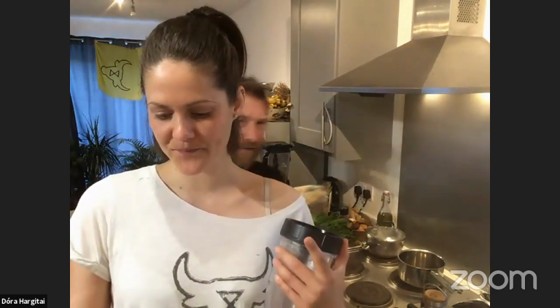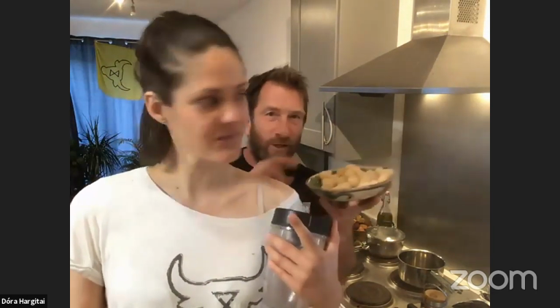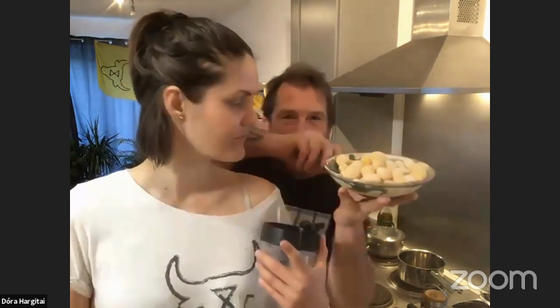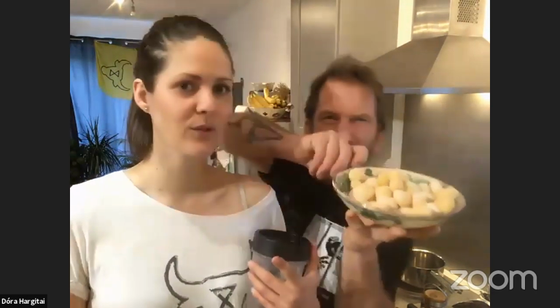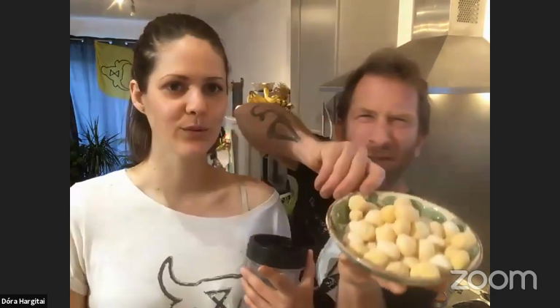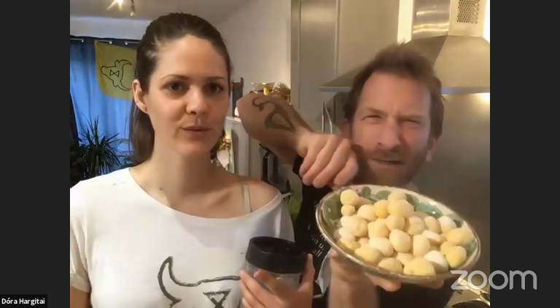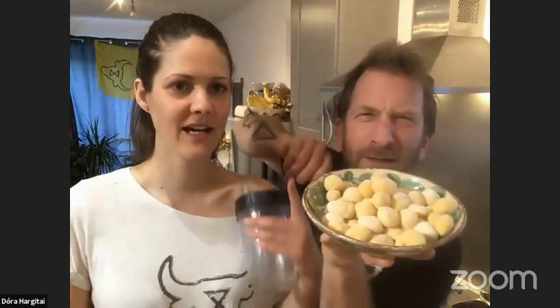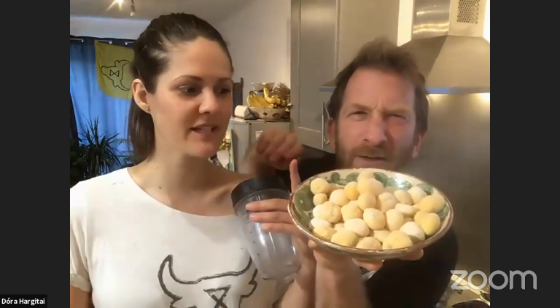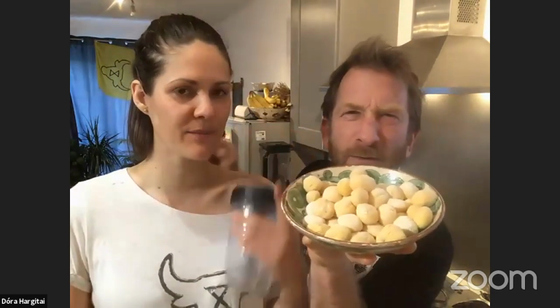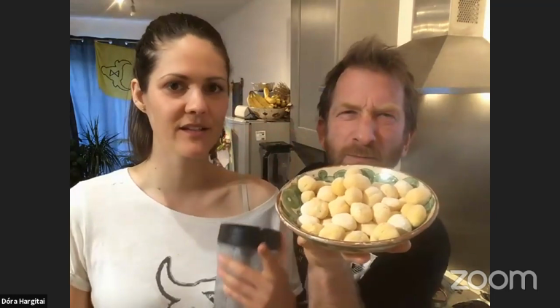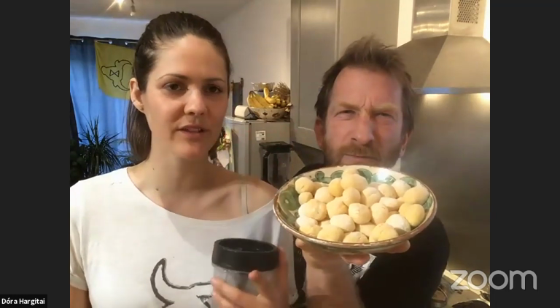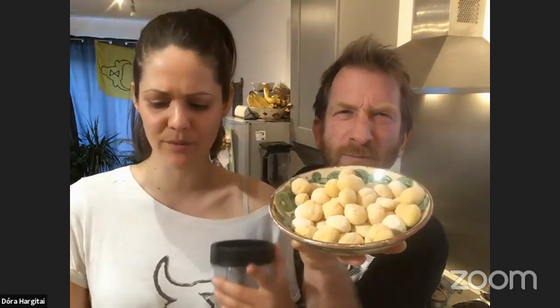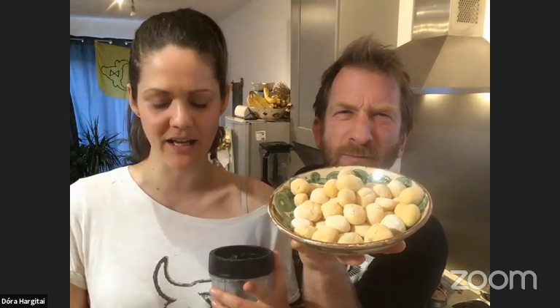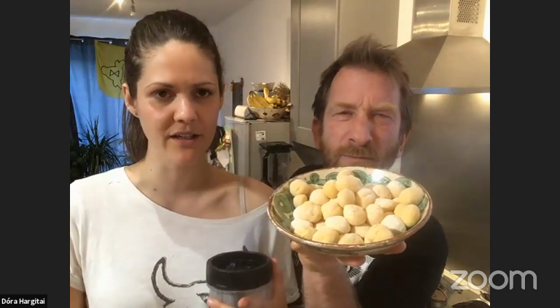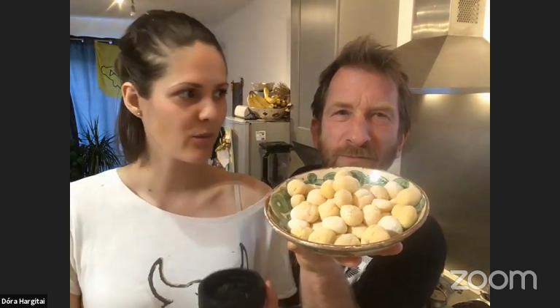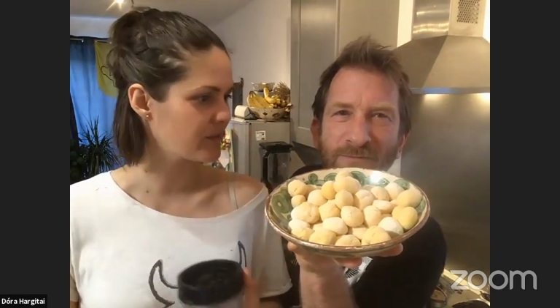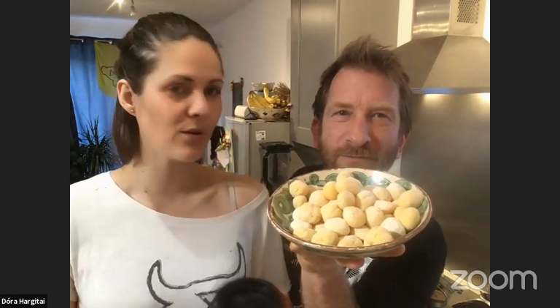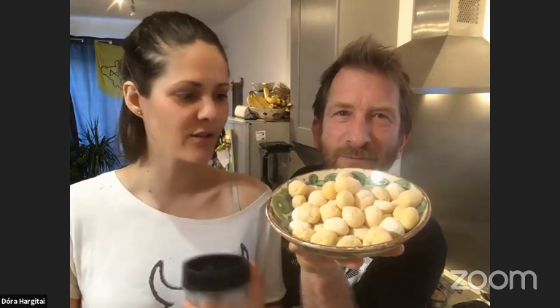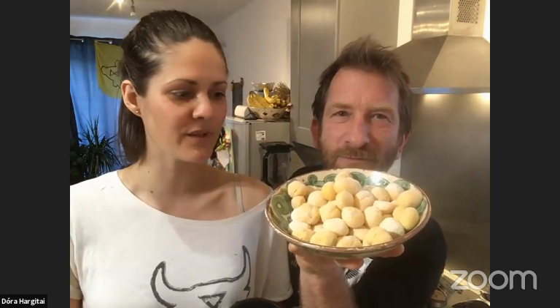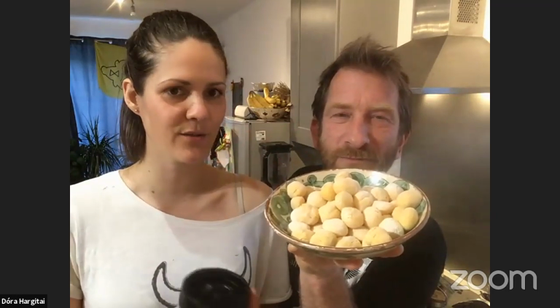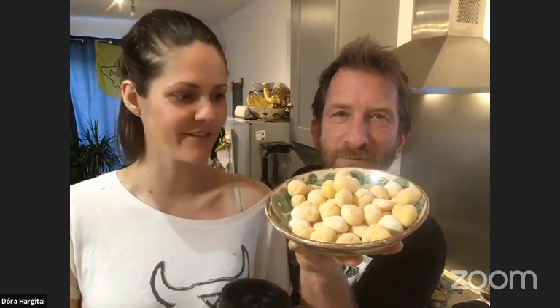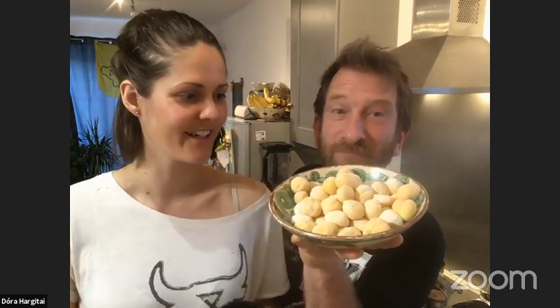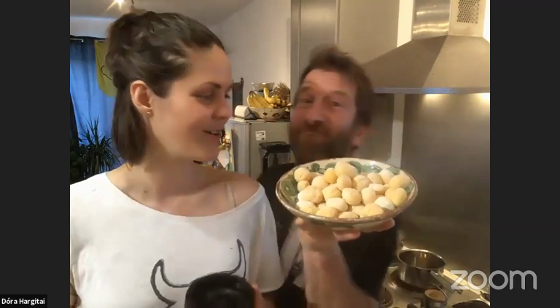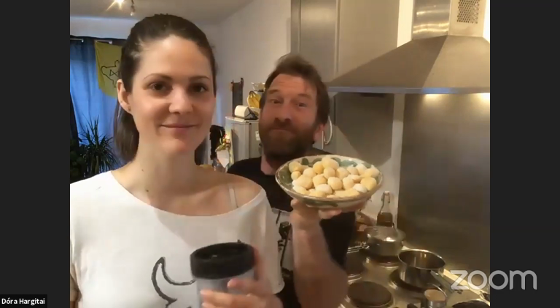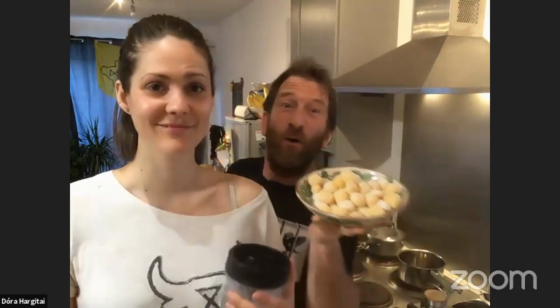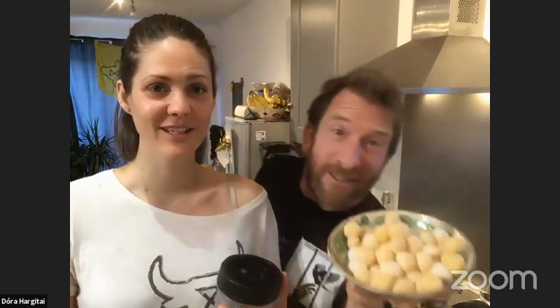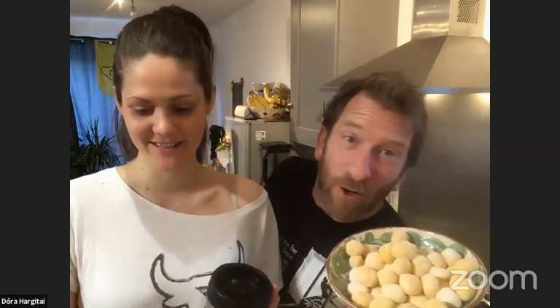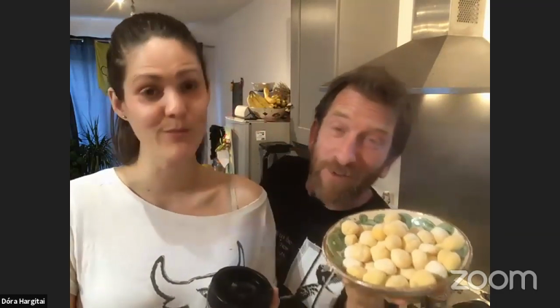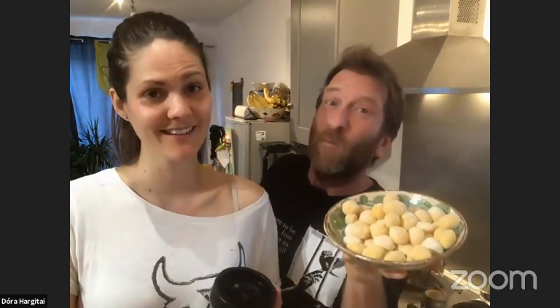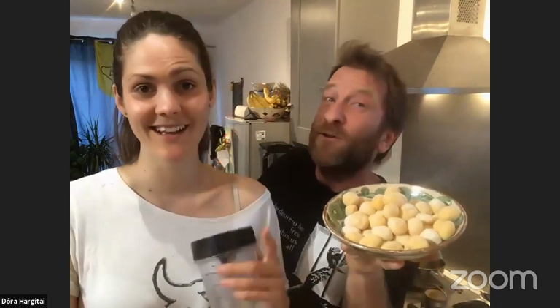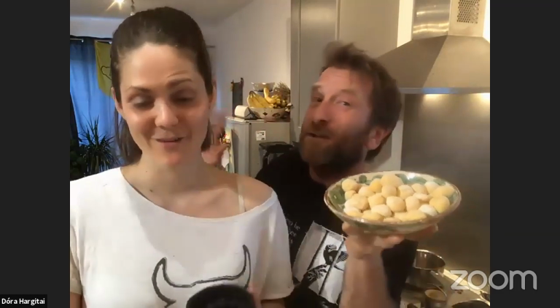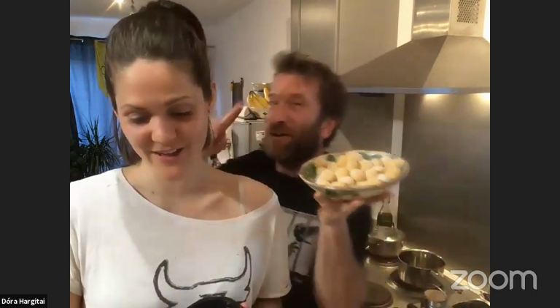This is what it looks like now — it's basically sweet potato, semolina, a bit of flour, water. It's all vegan, all plant-based, all cruelty-free, all really tasty, hopefully. Well, we haven't tried it — this is the first time.